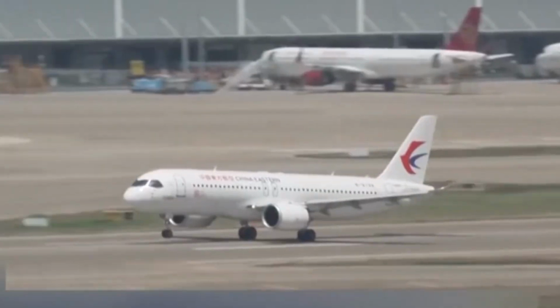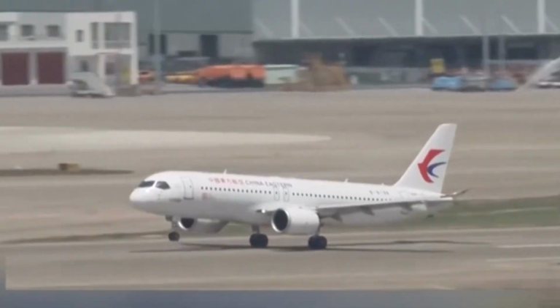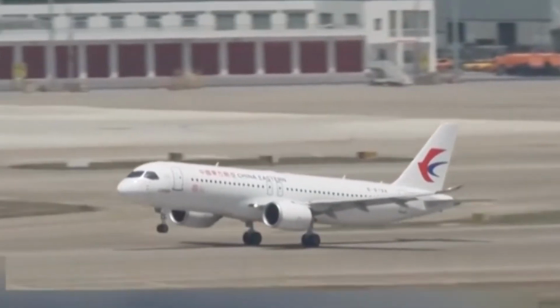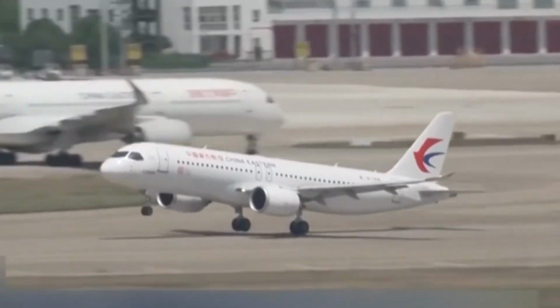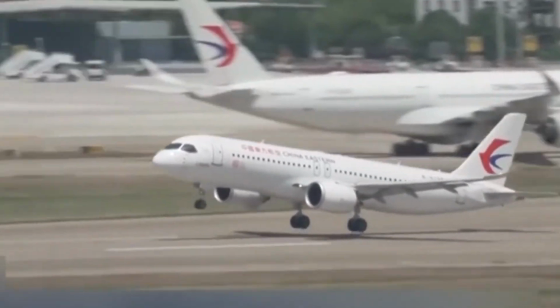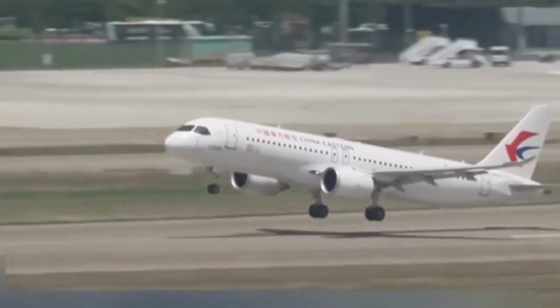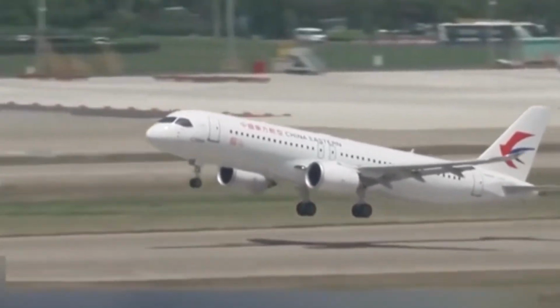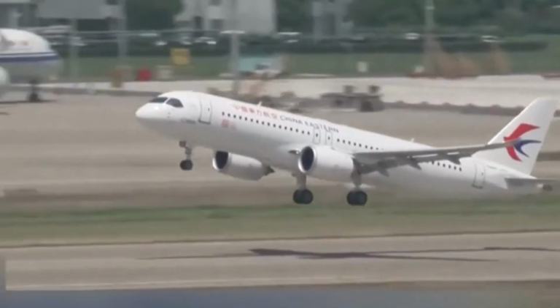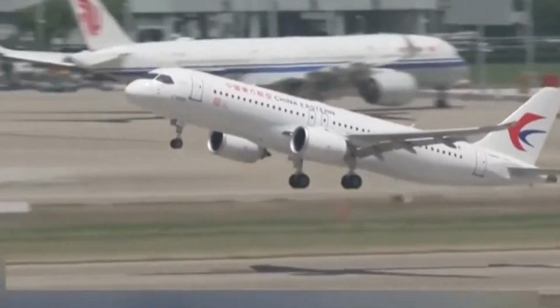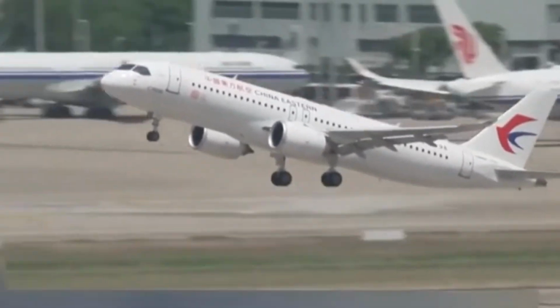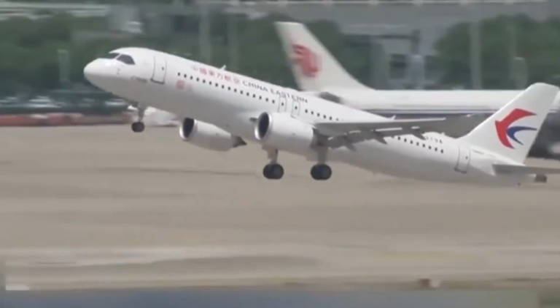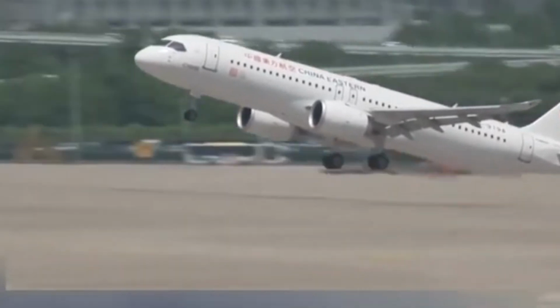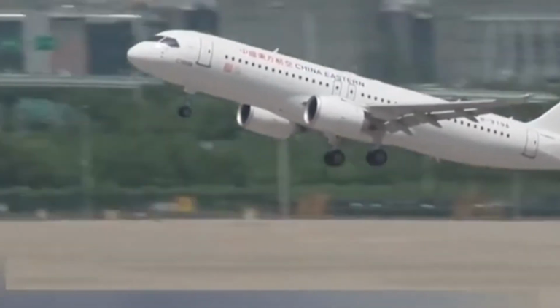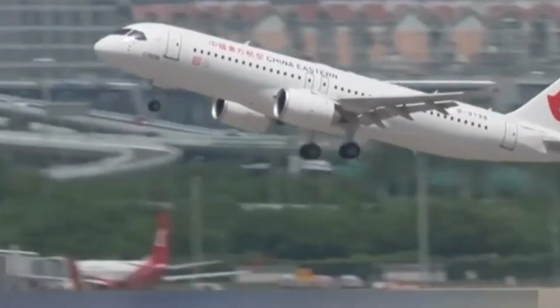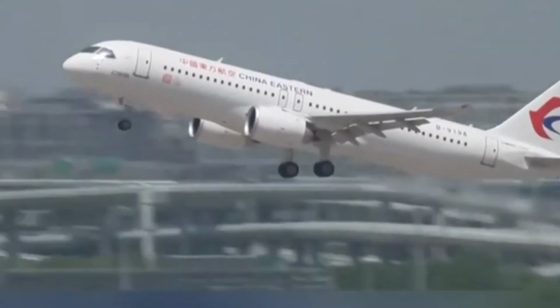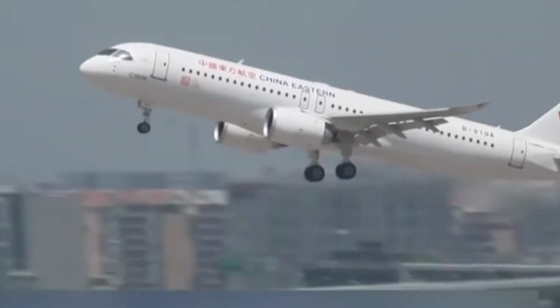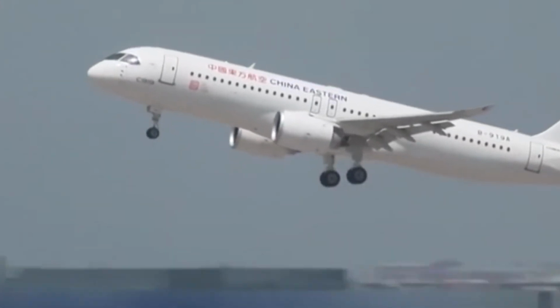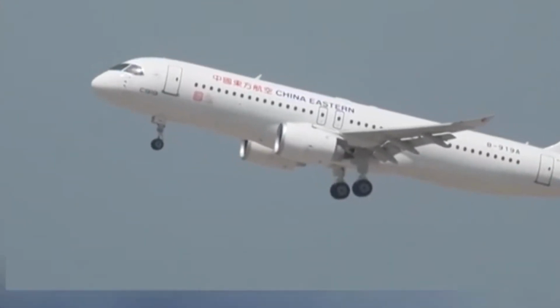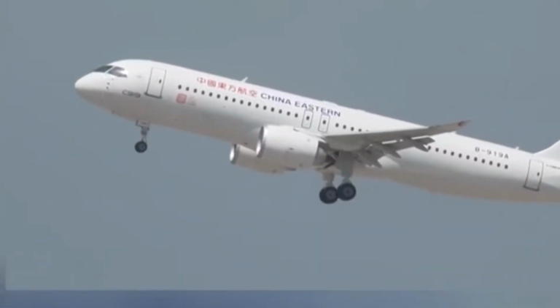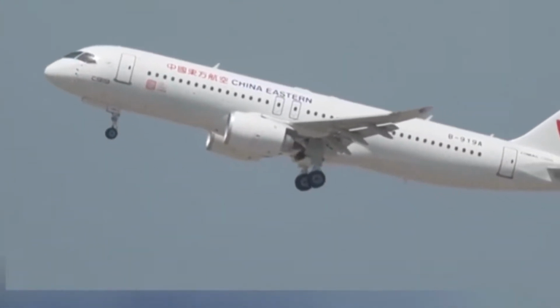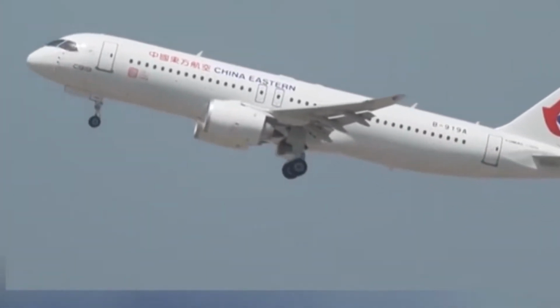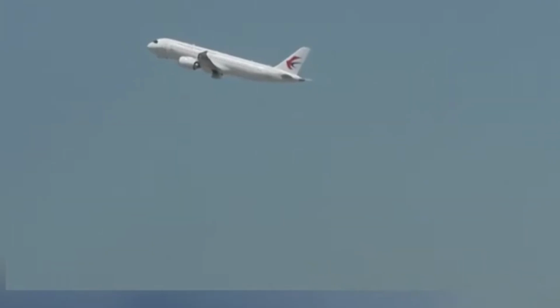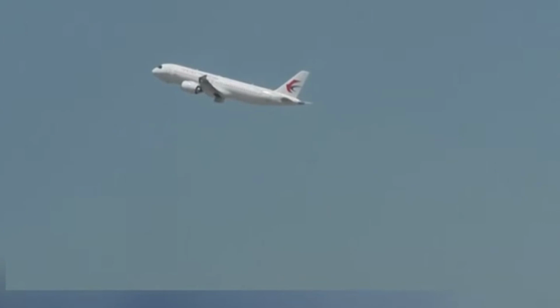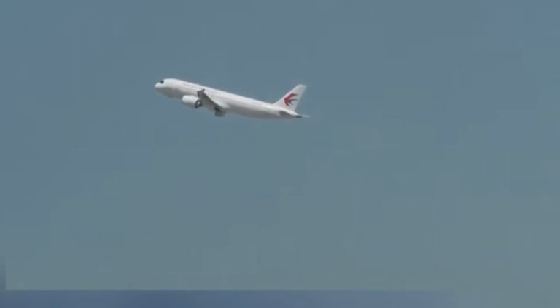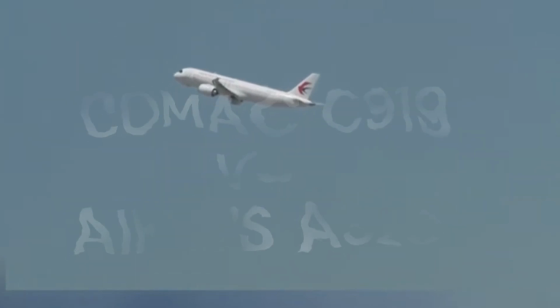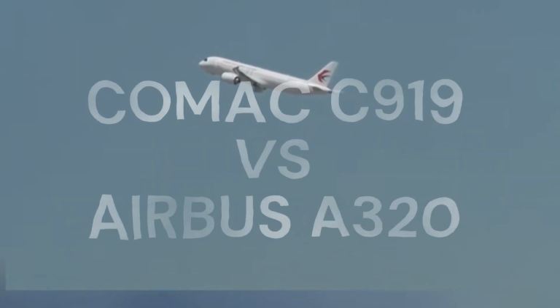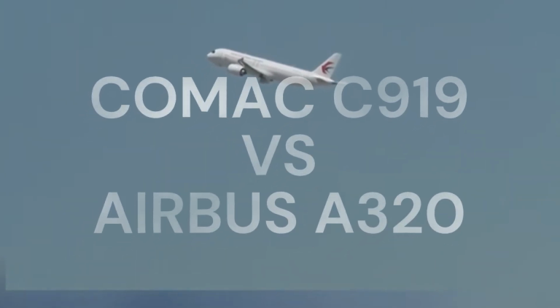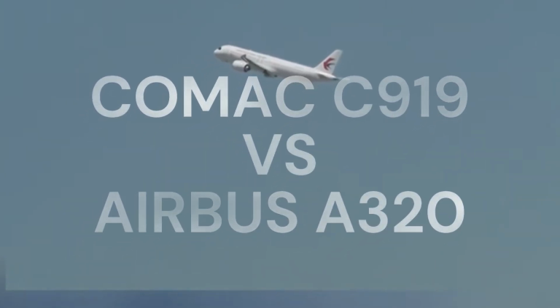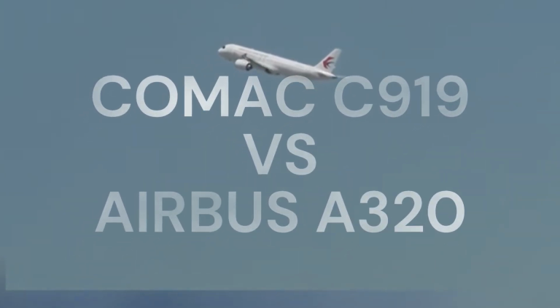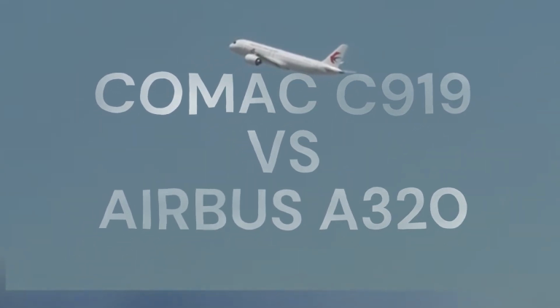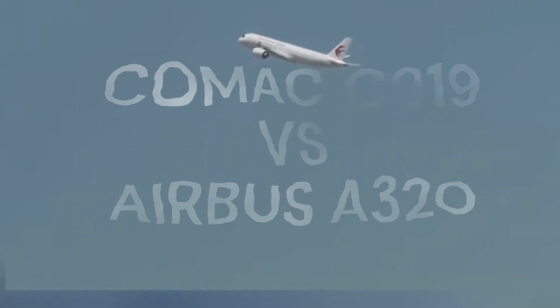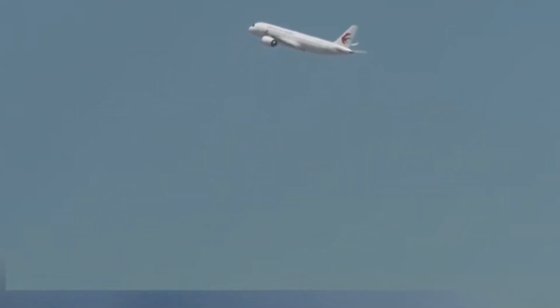It looks like an Airbus A320. It flies like an A320. But is the COMAC C919 just a Chinese clone? Or is it a real competitor ready to challenge the giants of aviation? Let's break it down in detail.